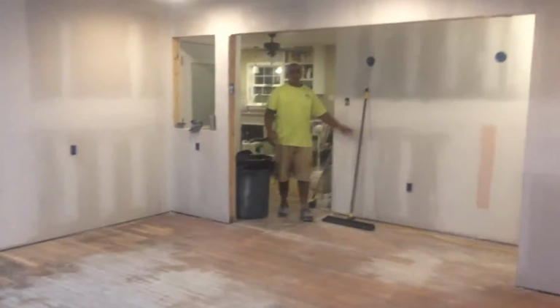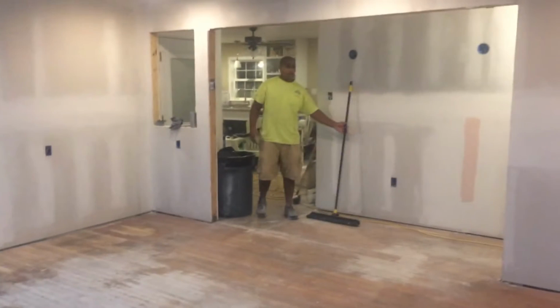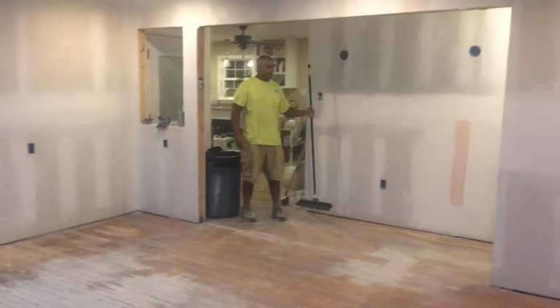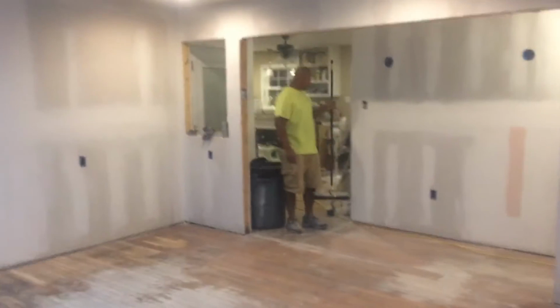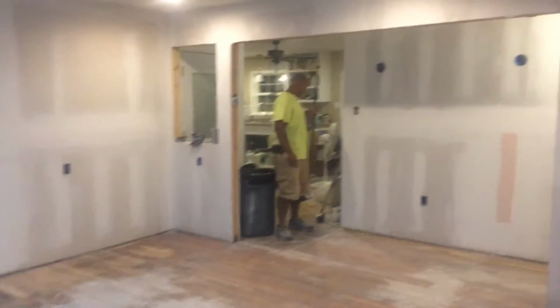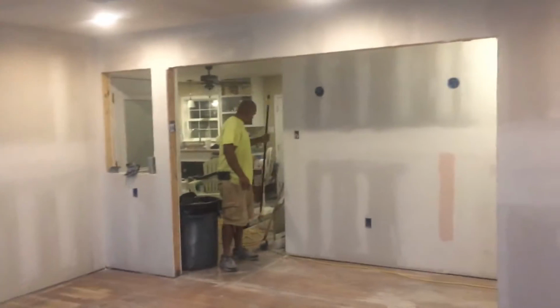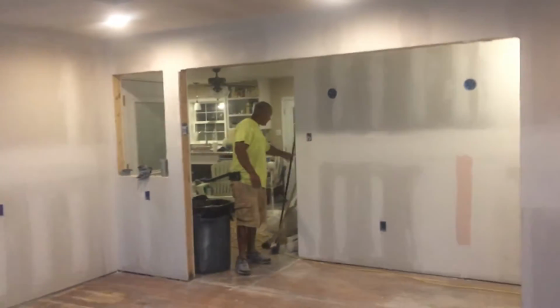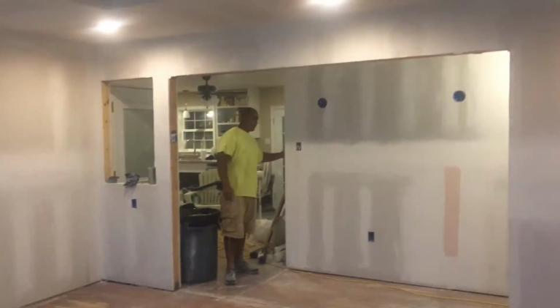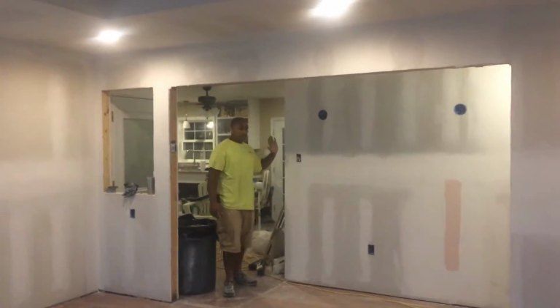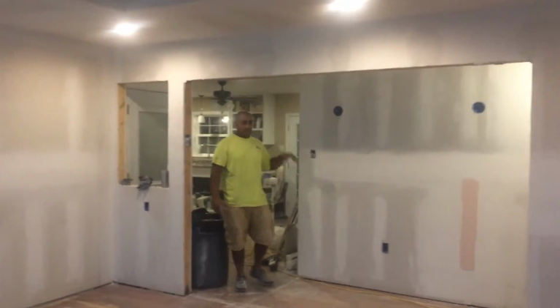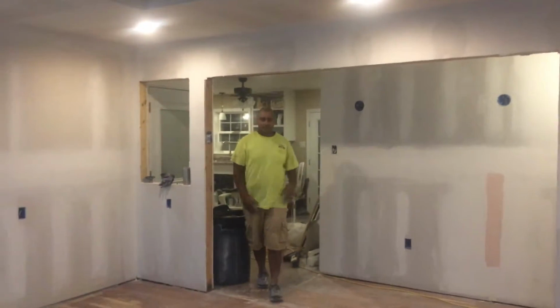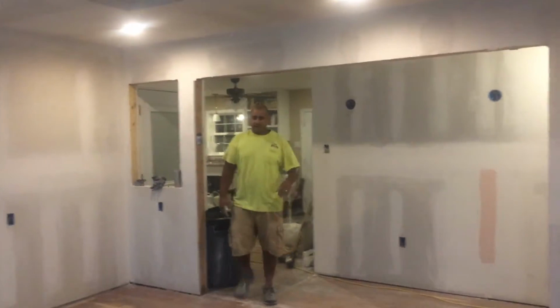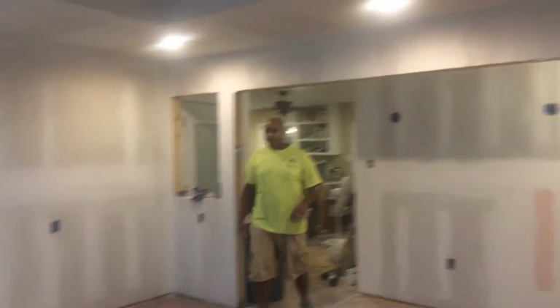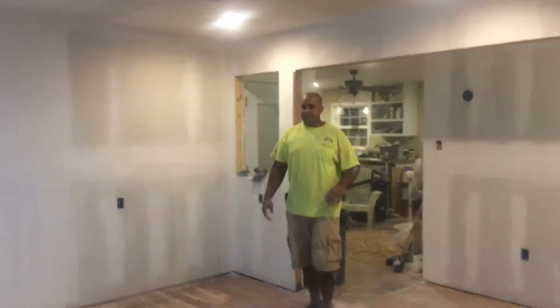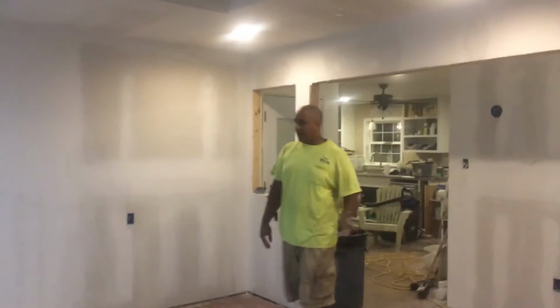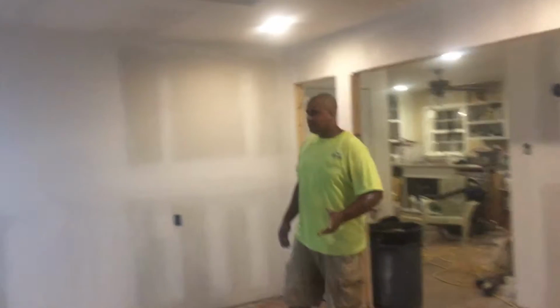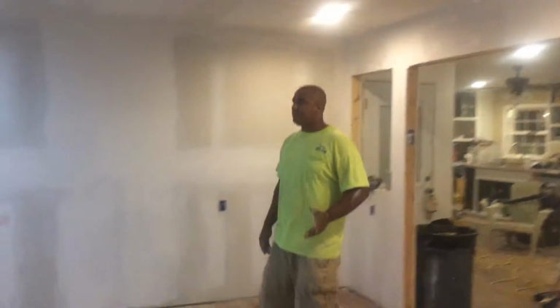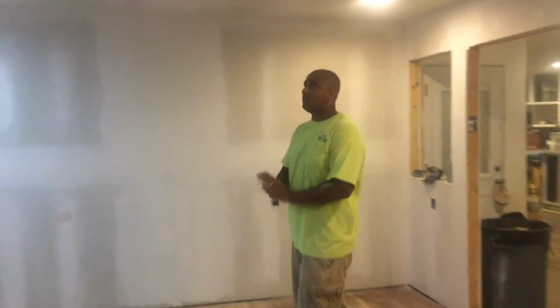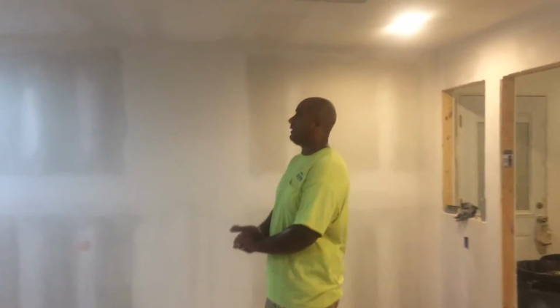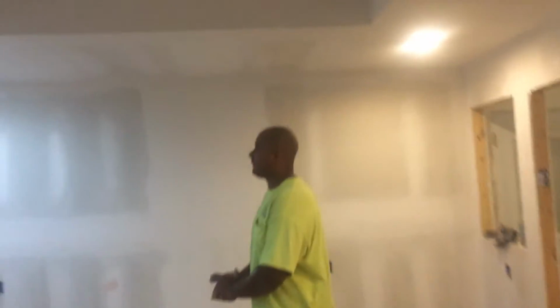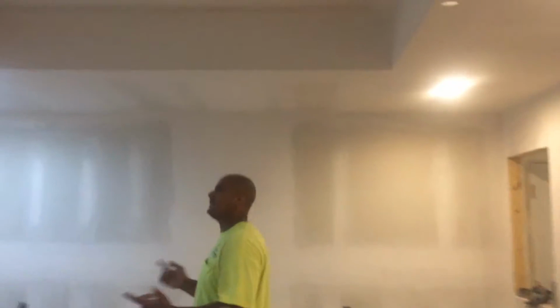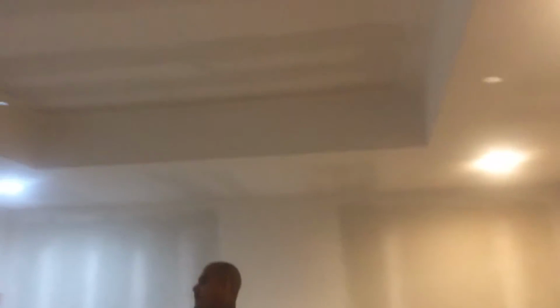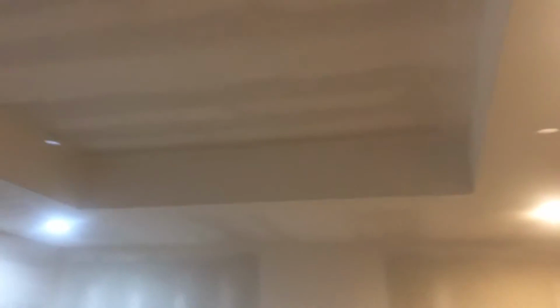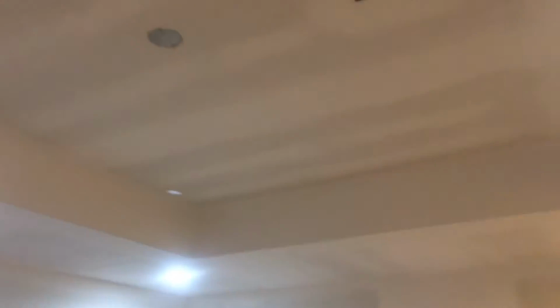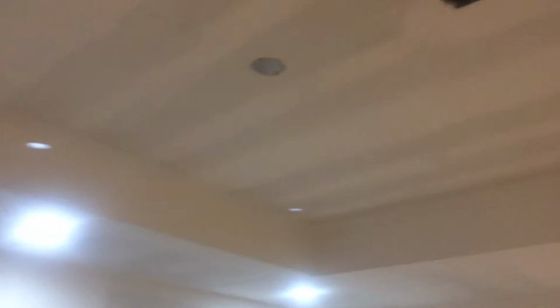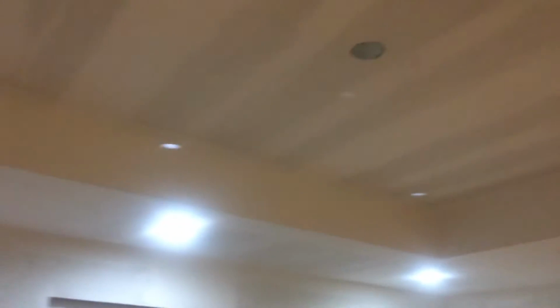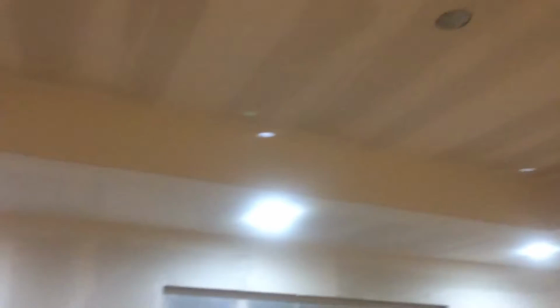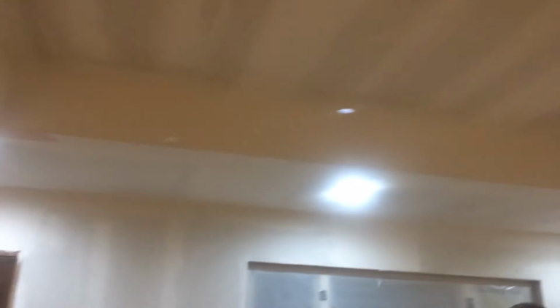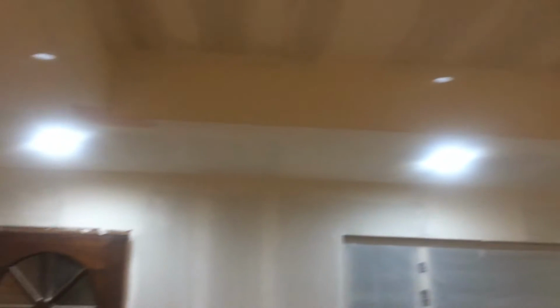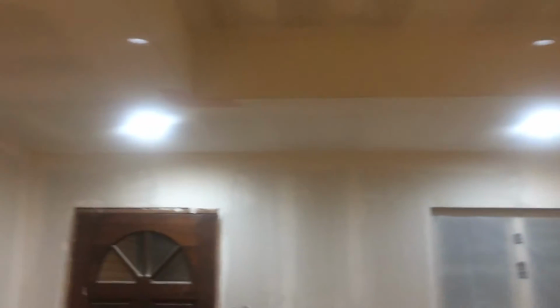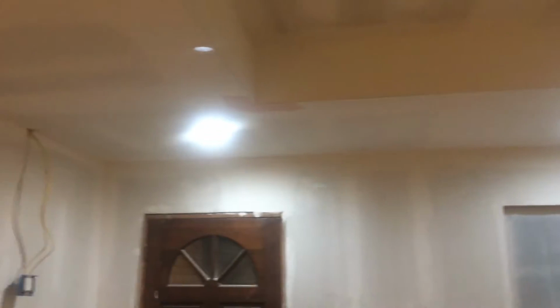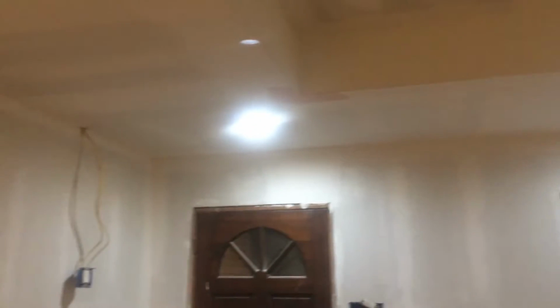Hey guys! How are y'all doing? It's been a while since y'all been here, but we've got everything floating taped. Looks great — it came out great. Really happy with it.